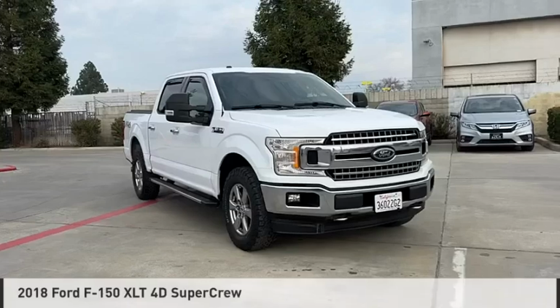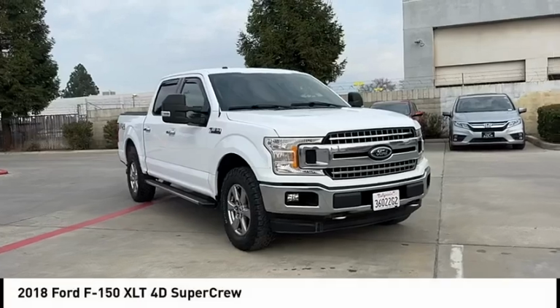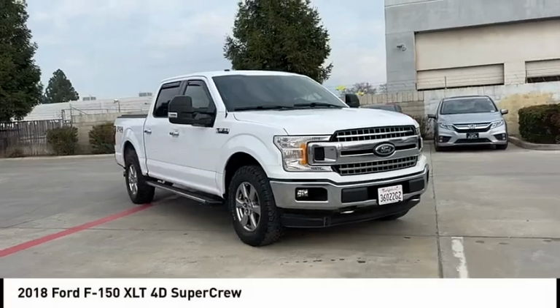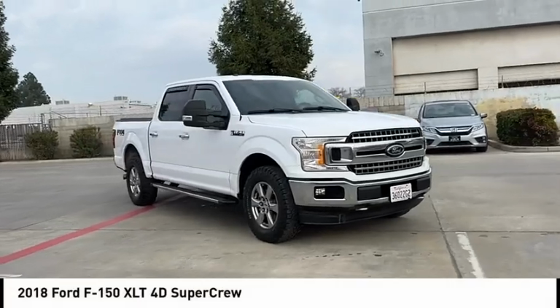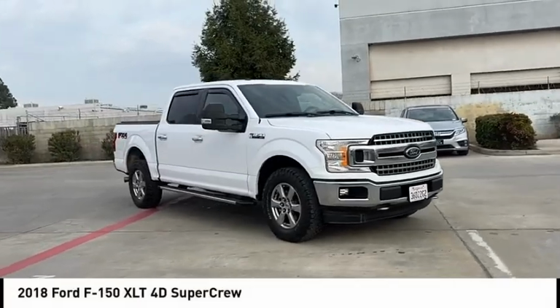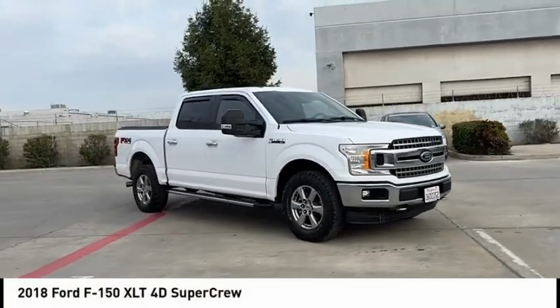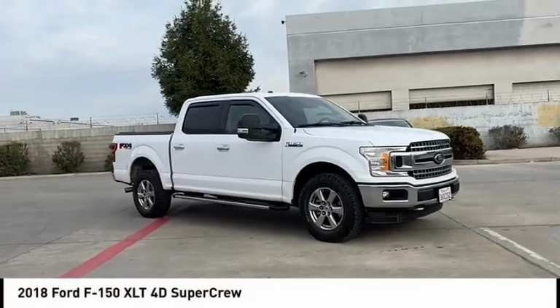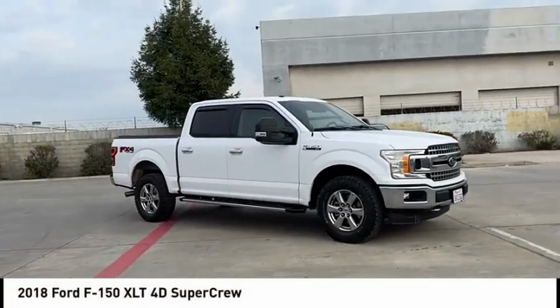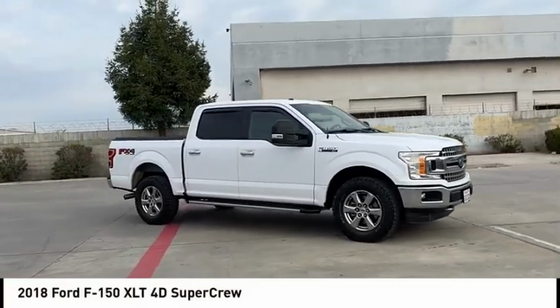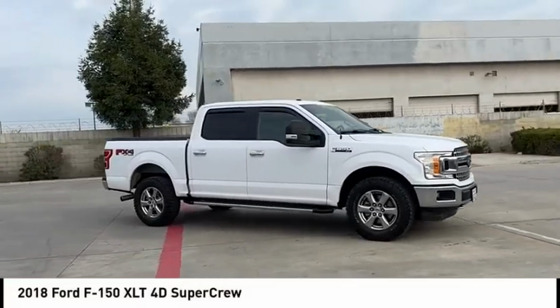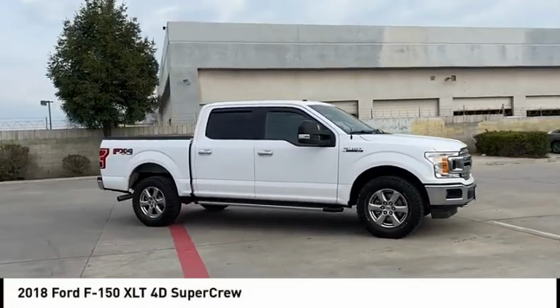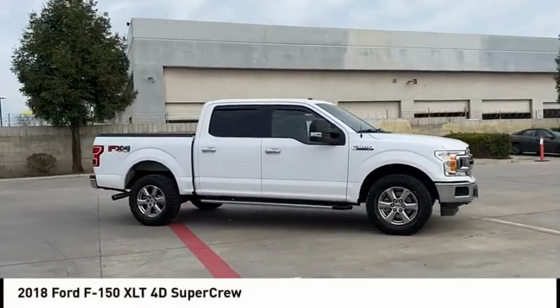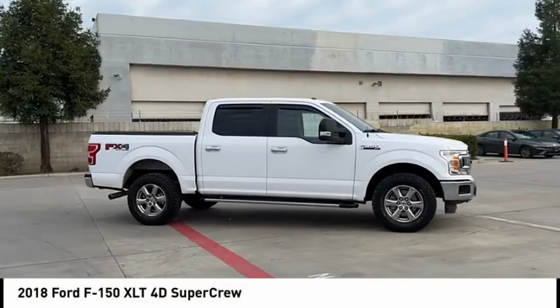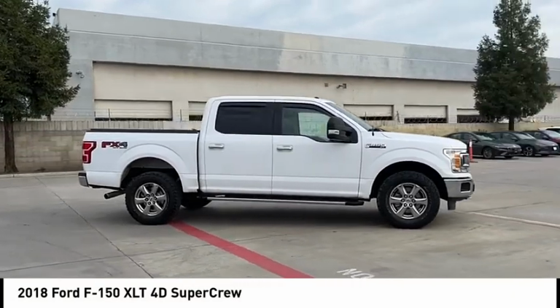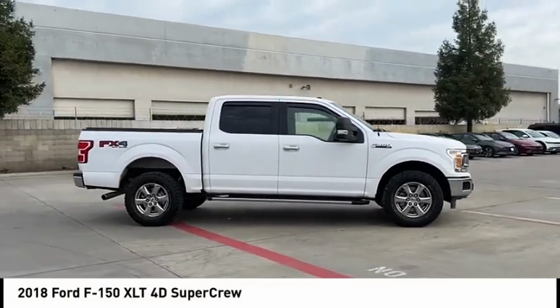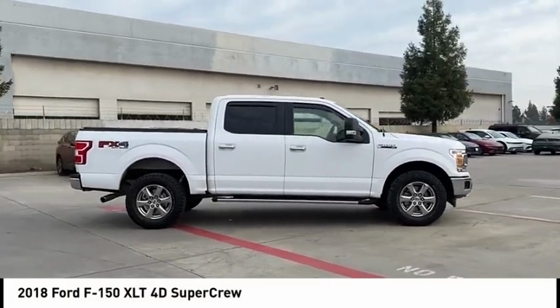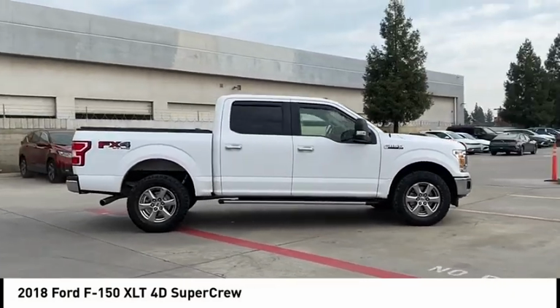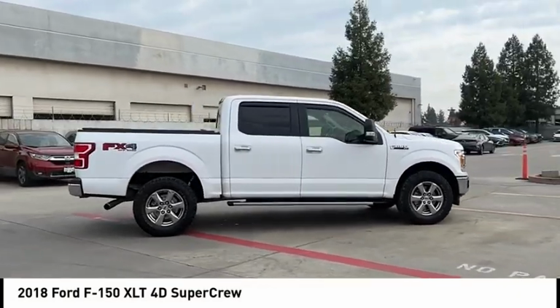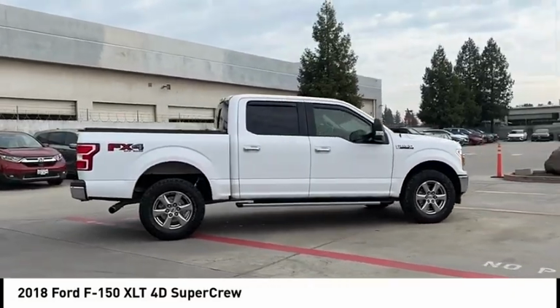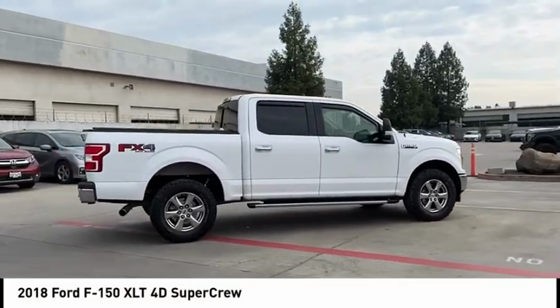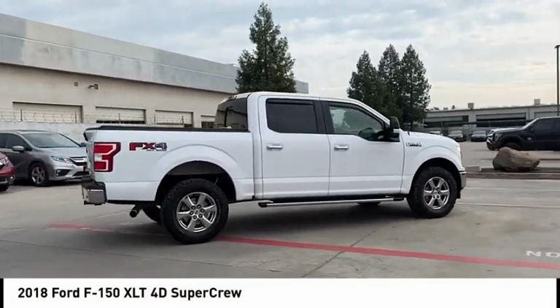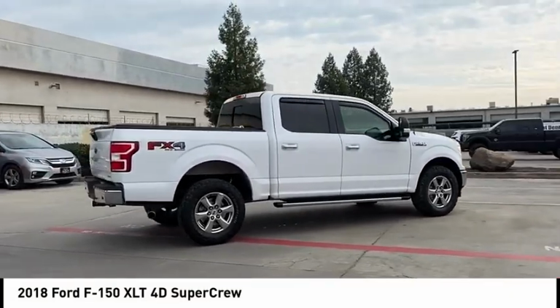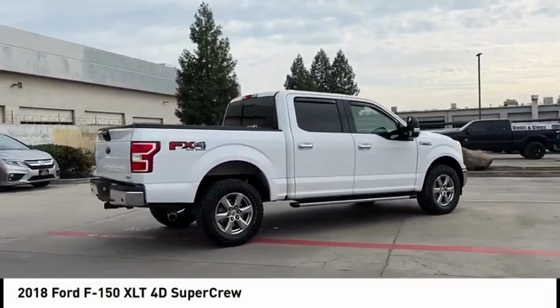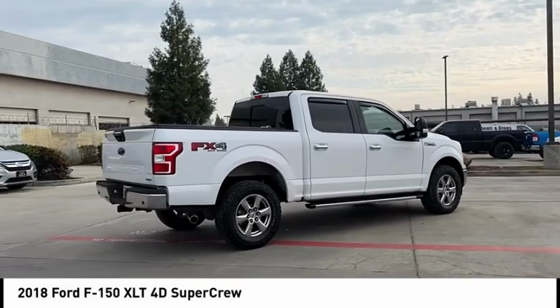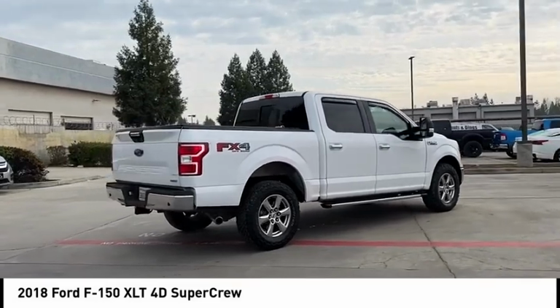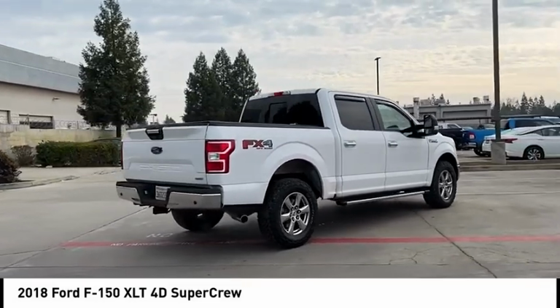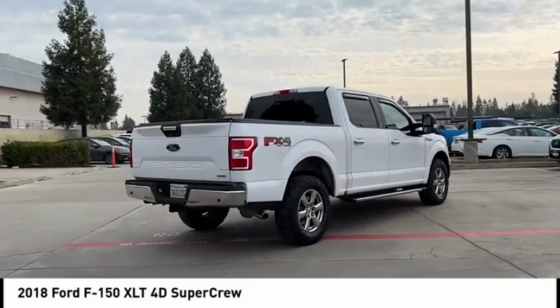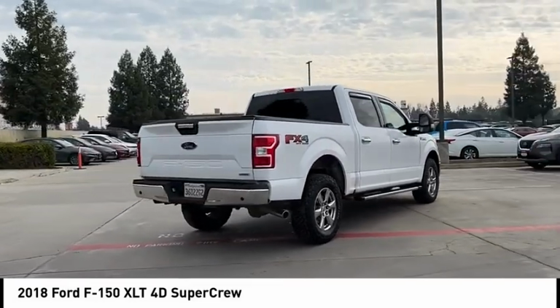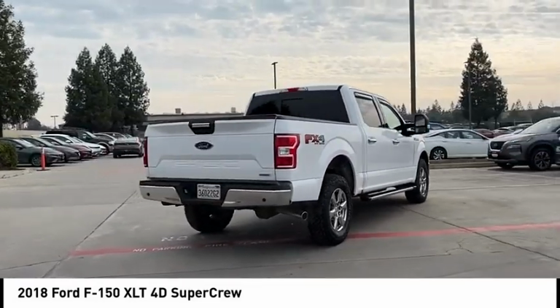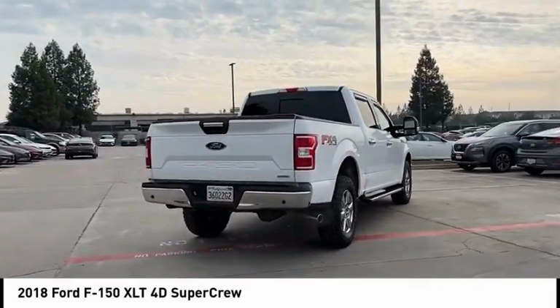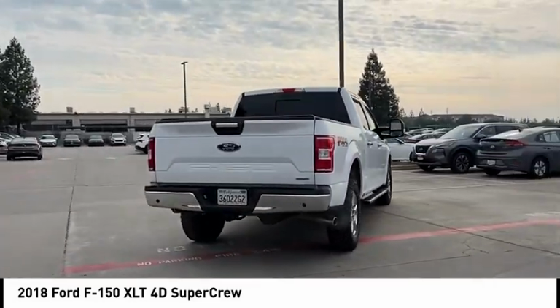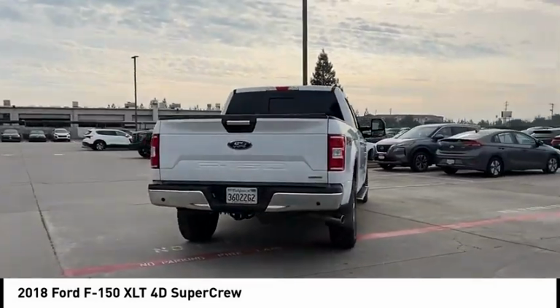Make a great choice today with the 2018 F-150. A Ford F-150 knows how to handle any situation. It's built to follow orders. No whining. Here are some of this vehicle's great options.